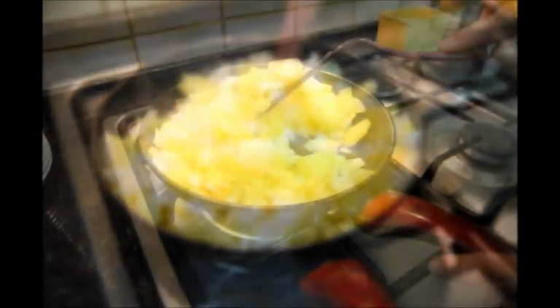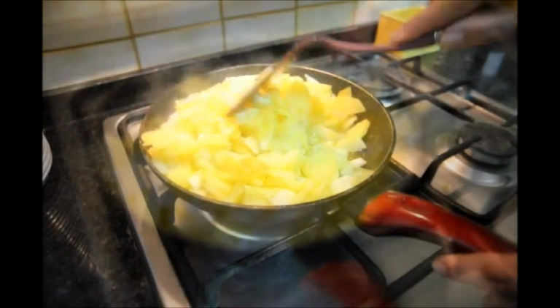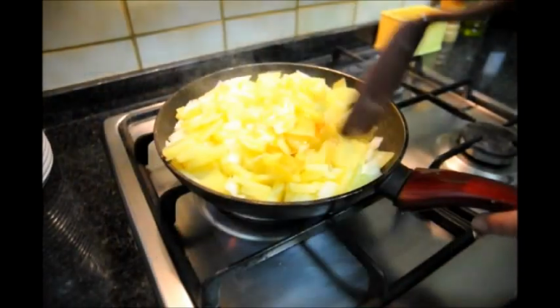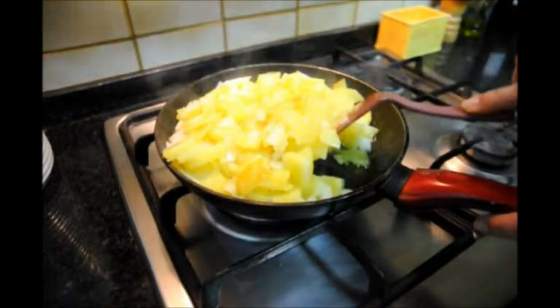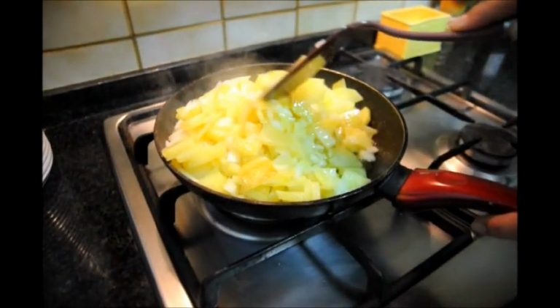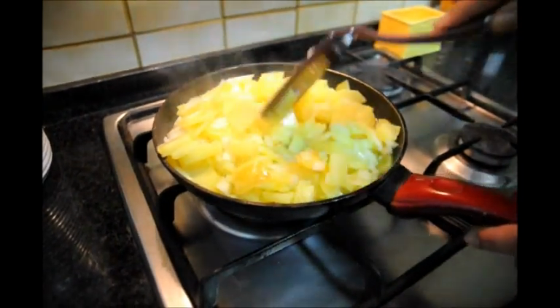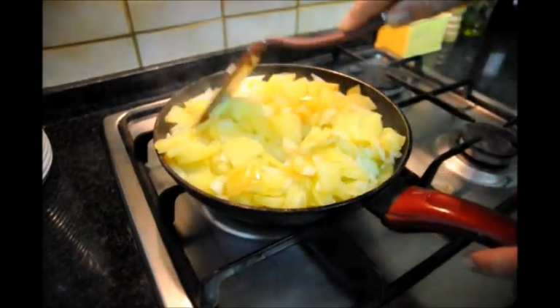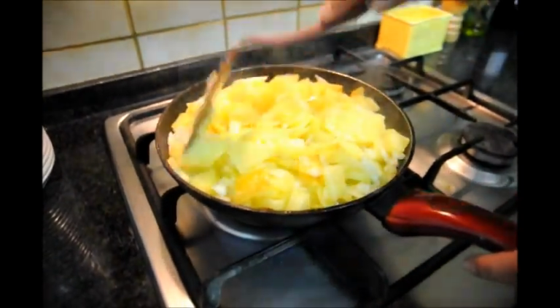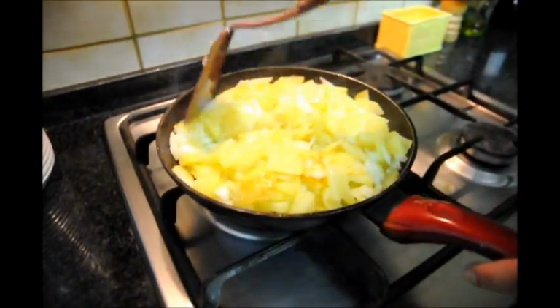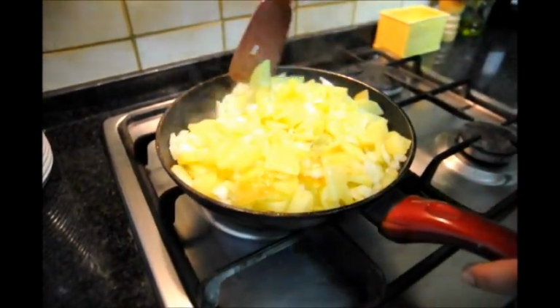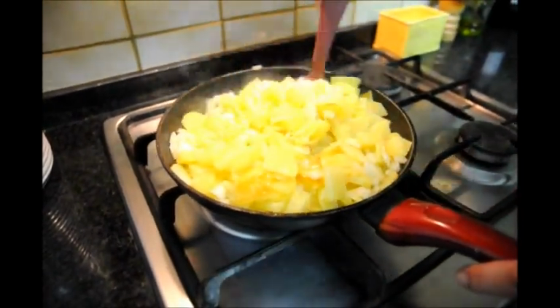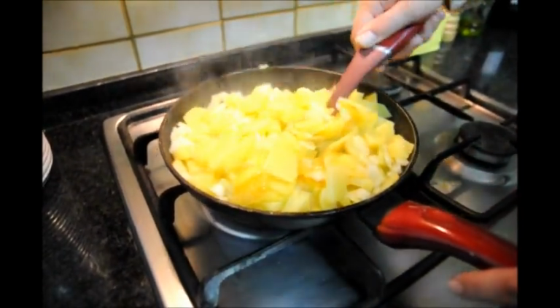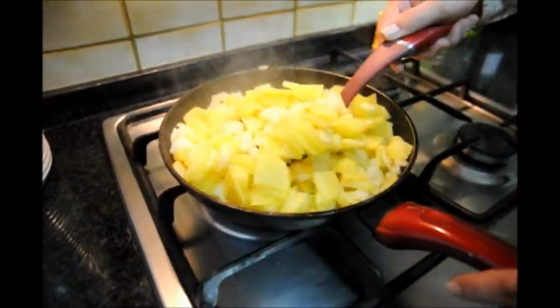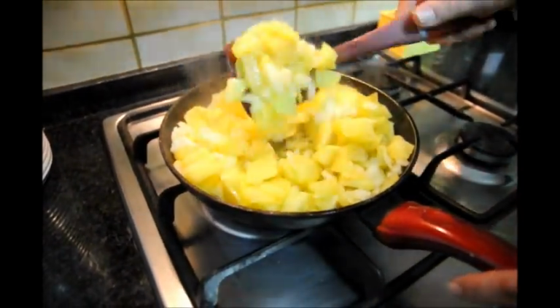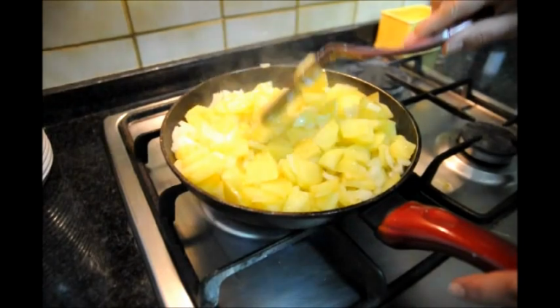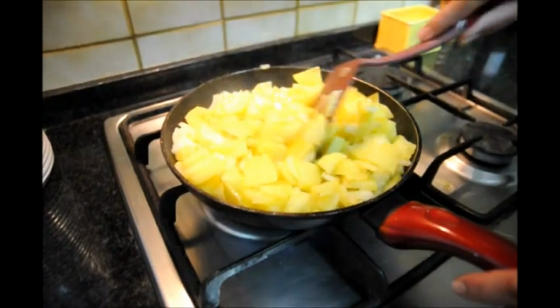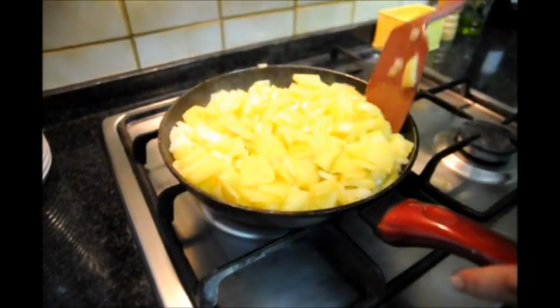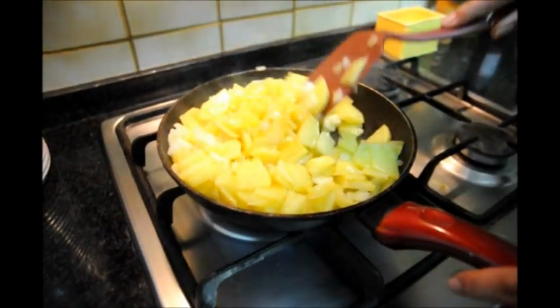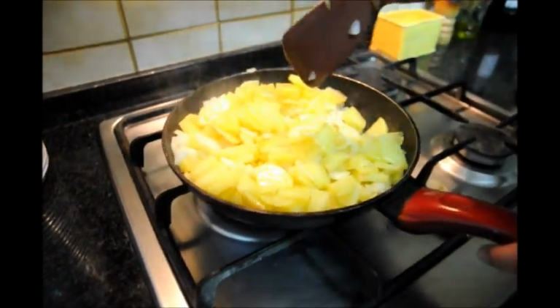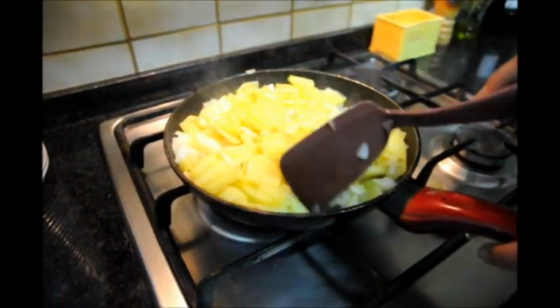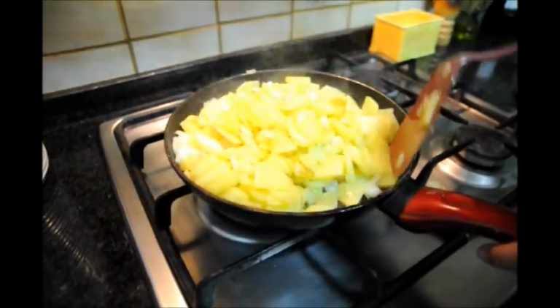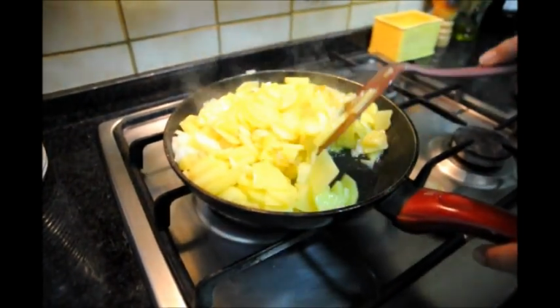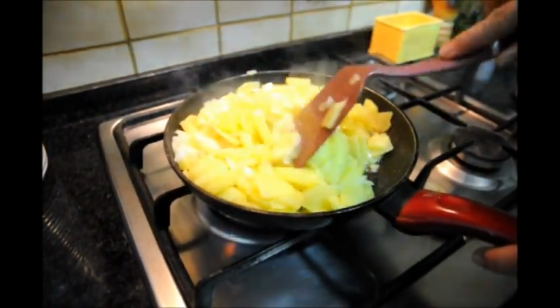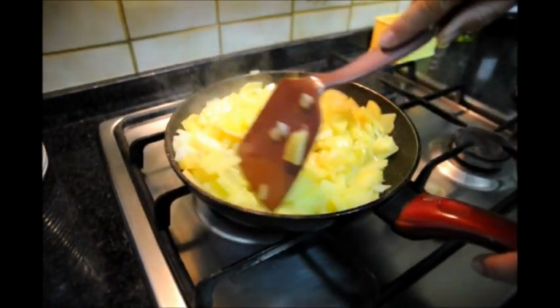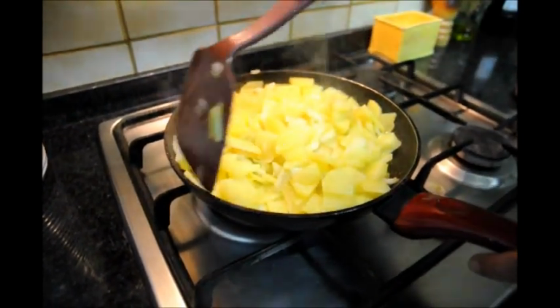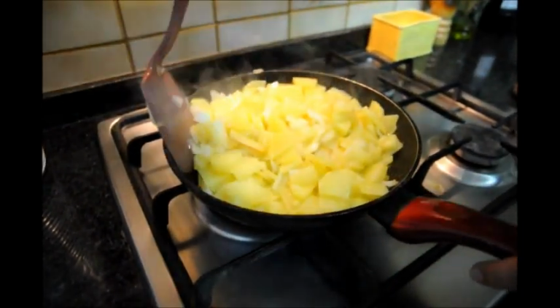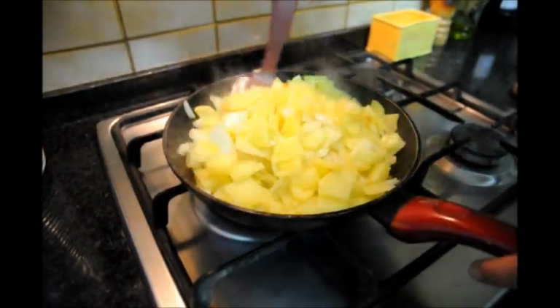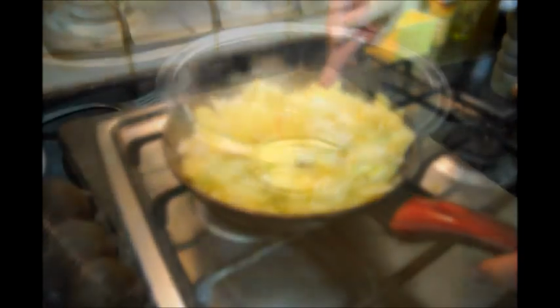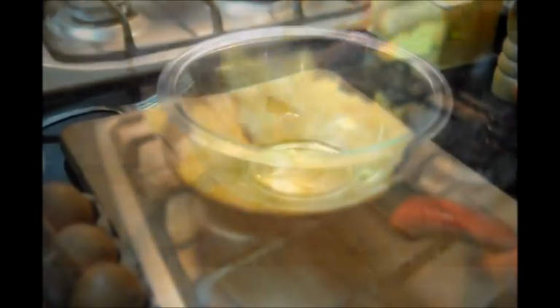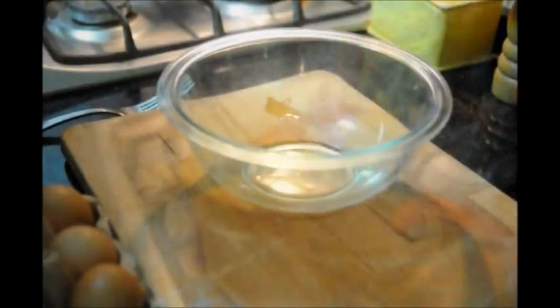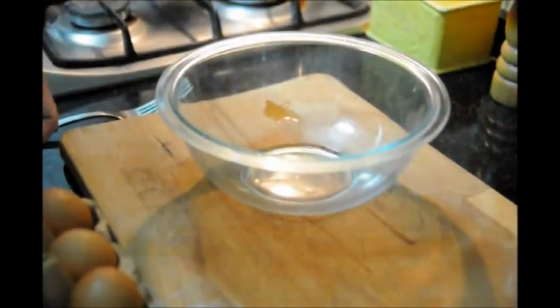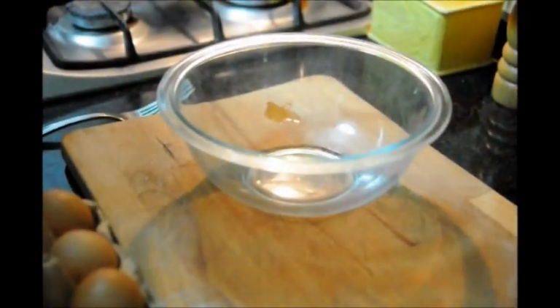Go ahead and stir this every three minutes or so, that way the potatoes and onions don't get burned. You can see we're always trying to get some nice color on there.